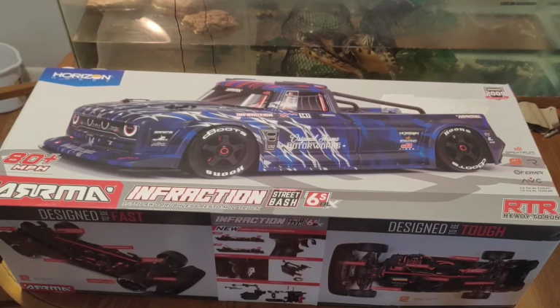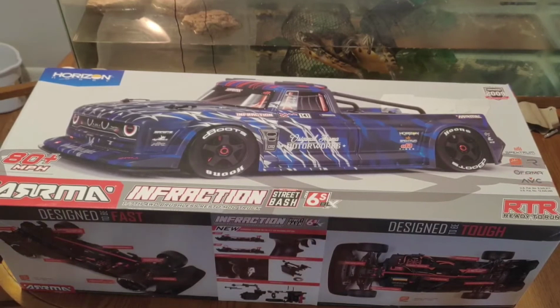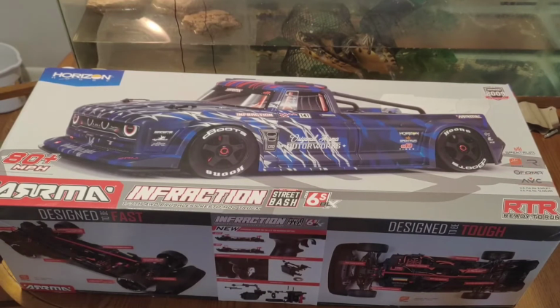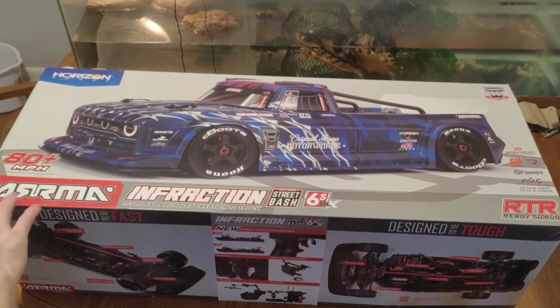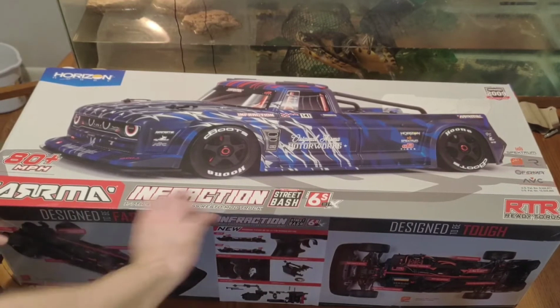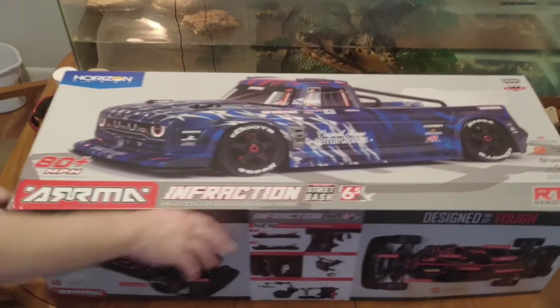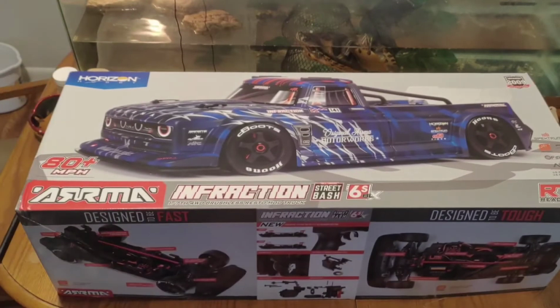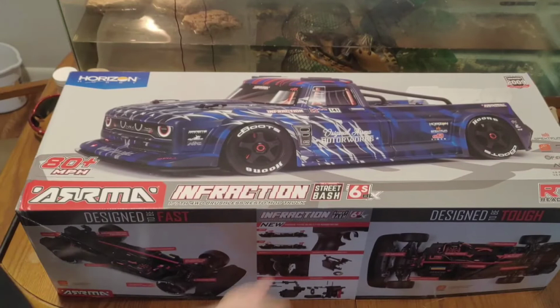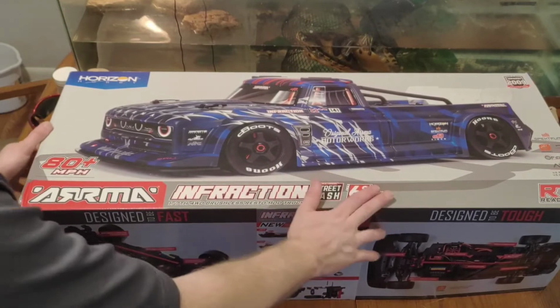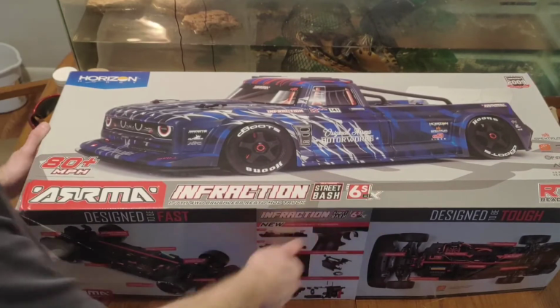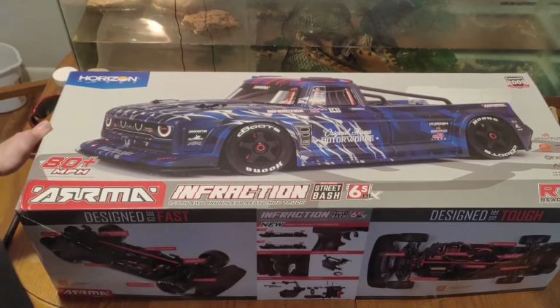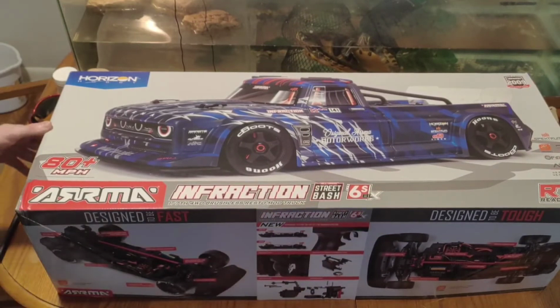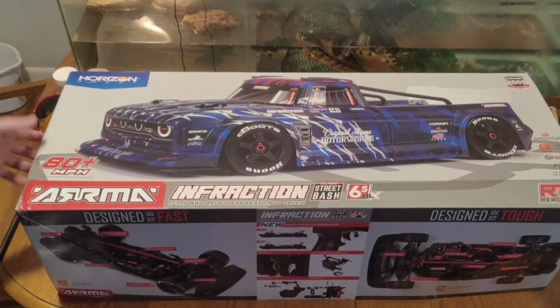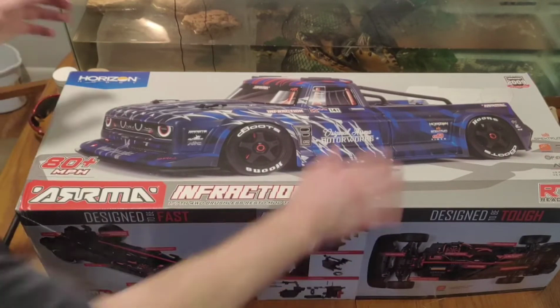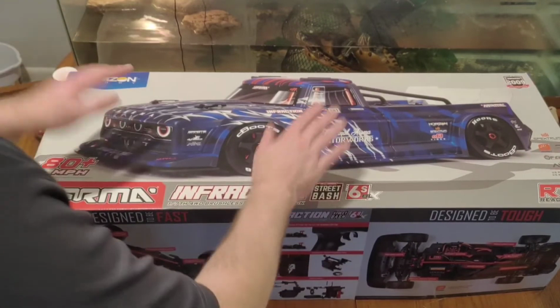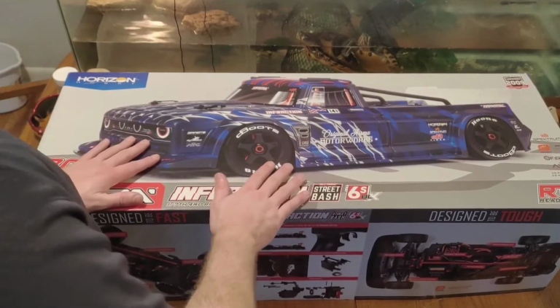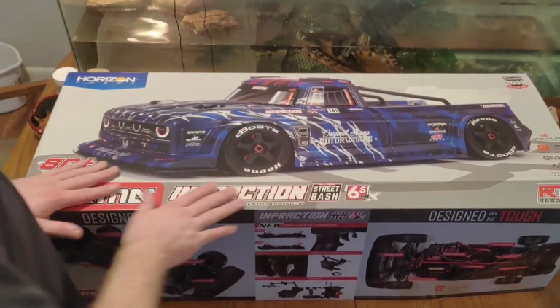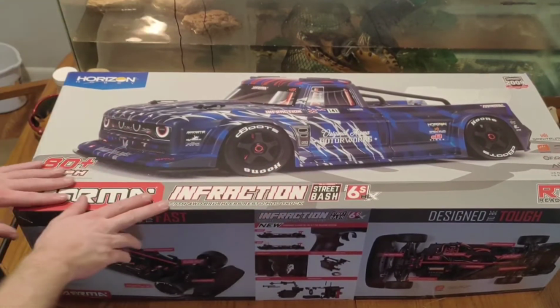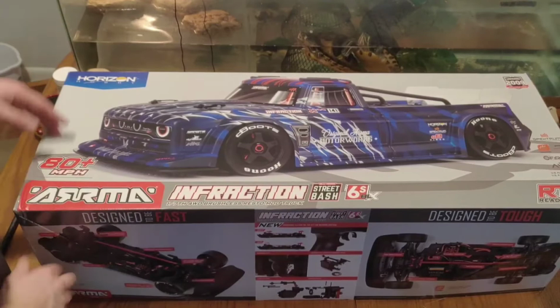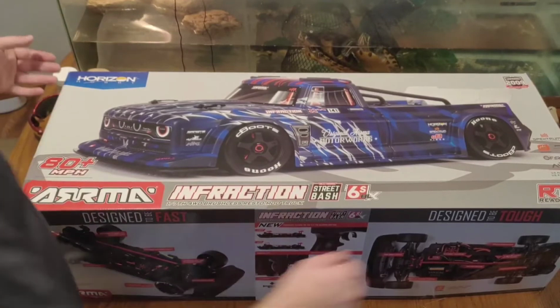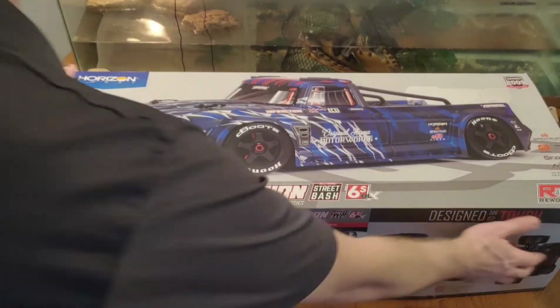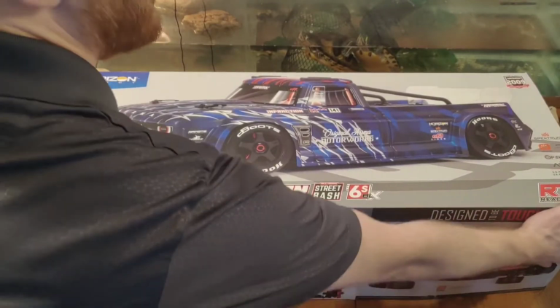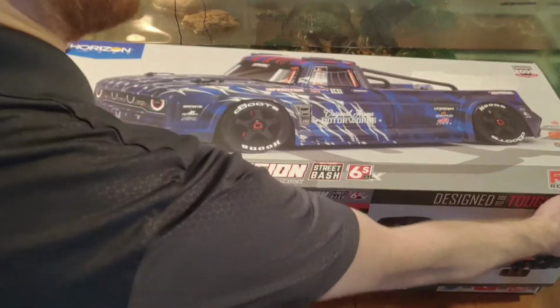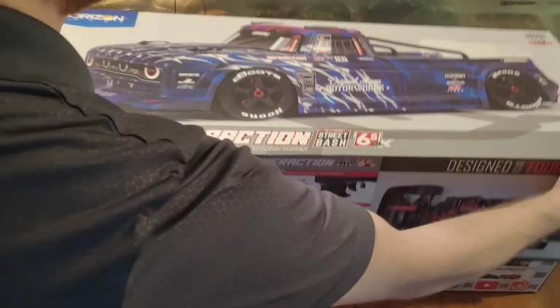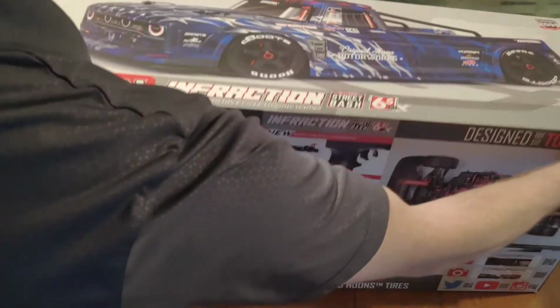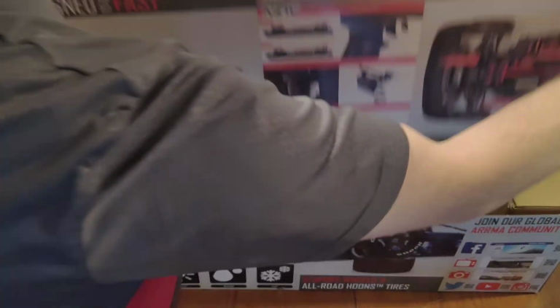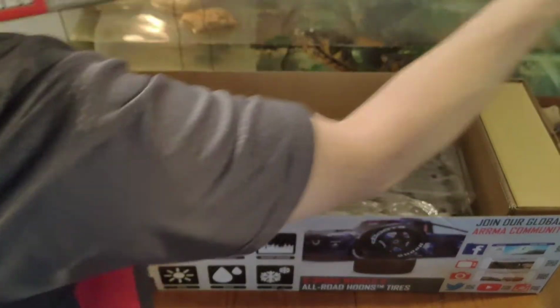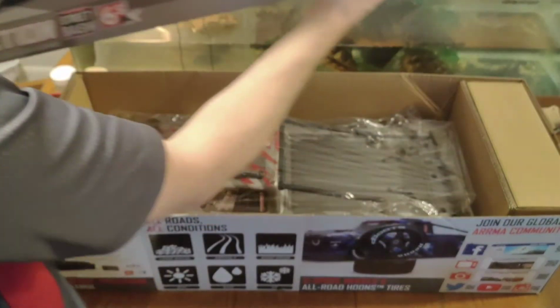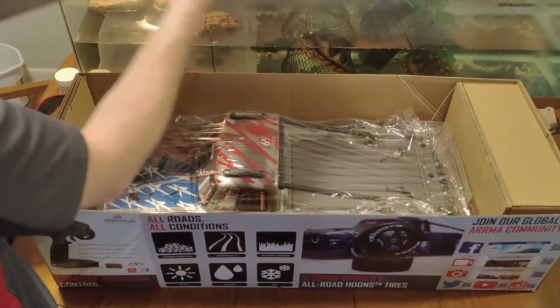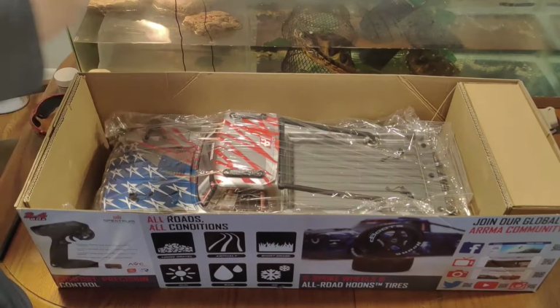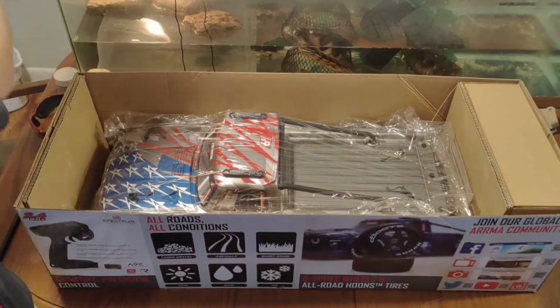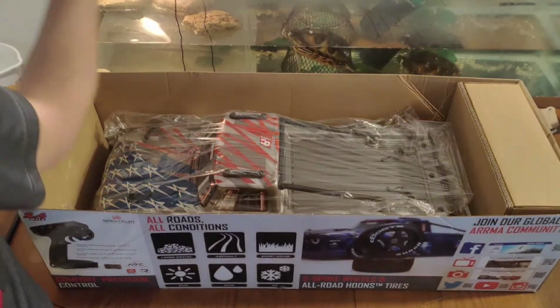The Arrma Infraction Street Bash V2 6S BLX. This thing is a beaut. Let's get a look at her here. This is the unboxing right here for this silver version.